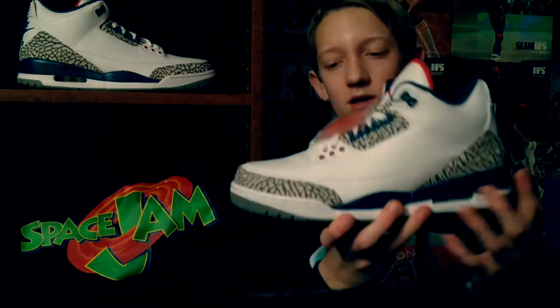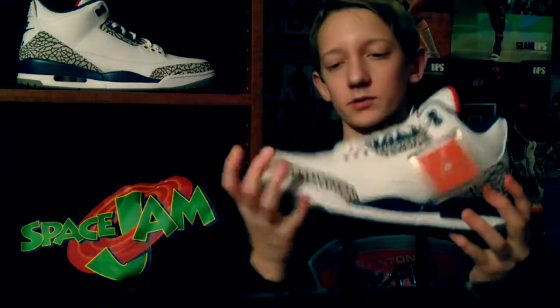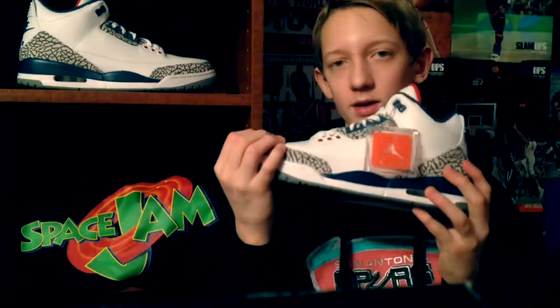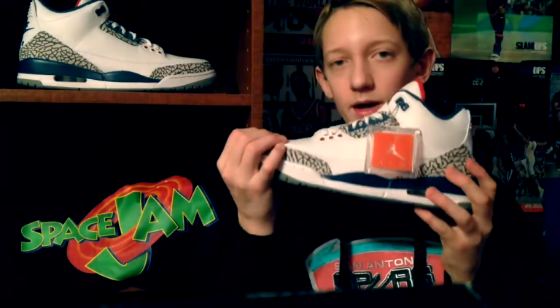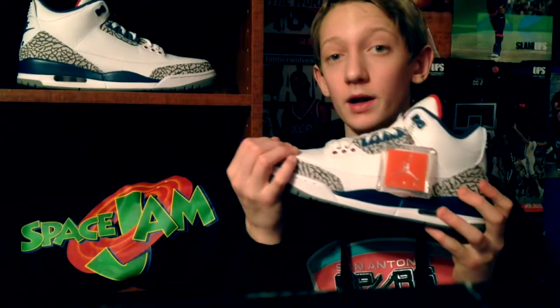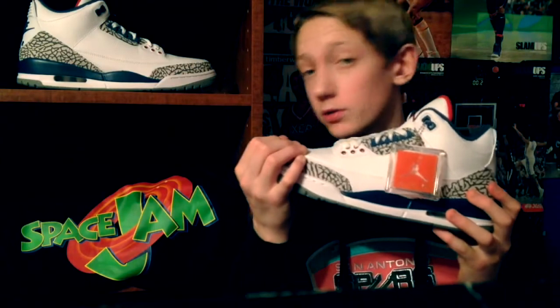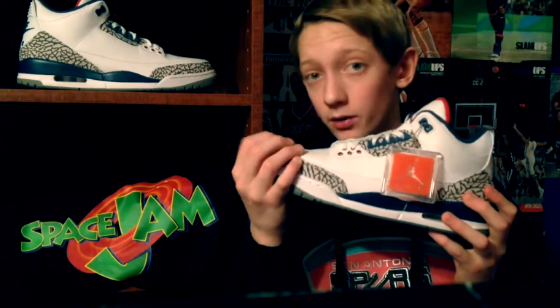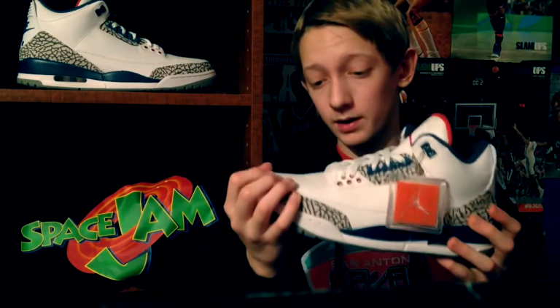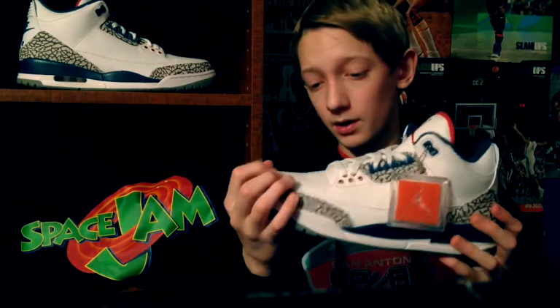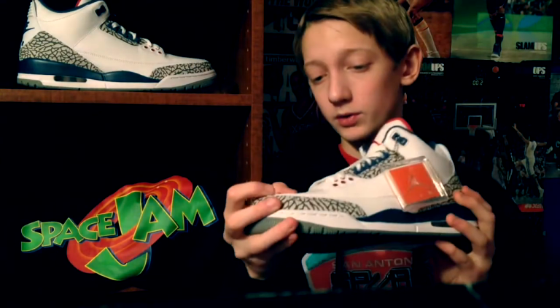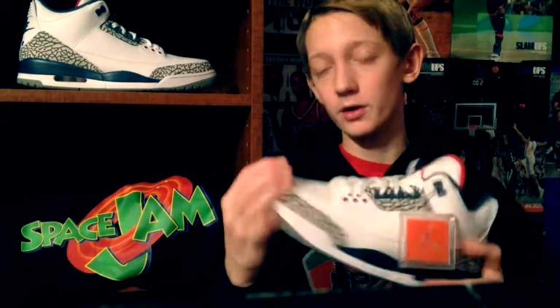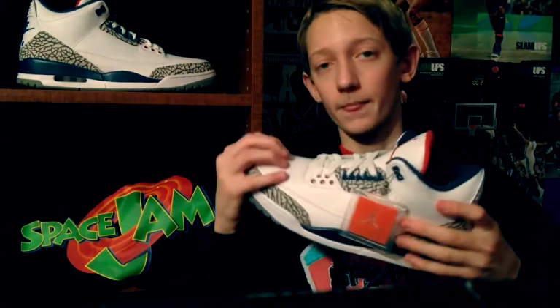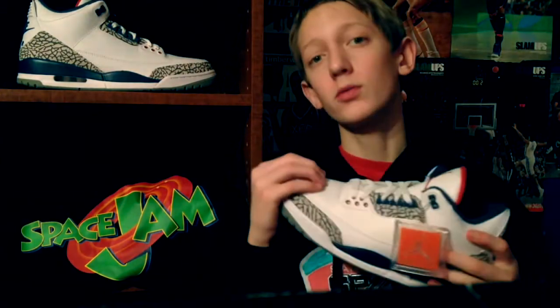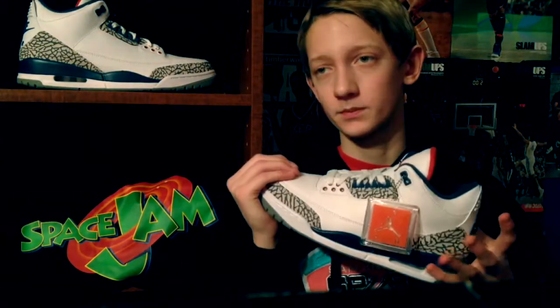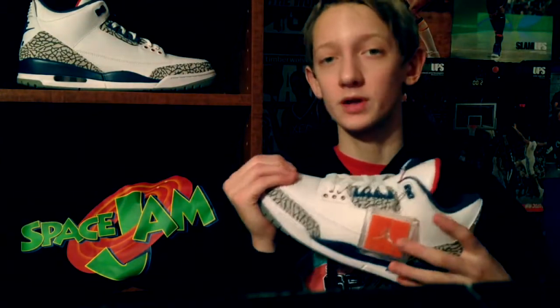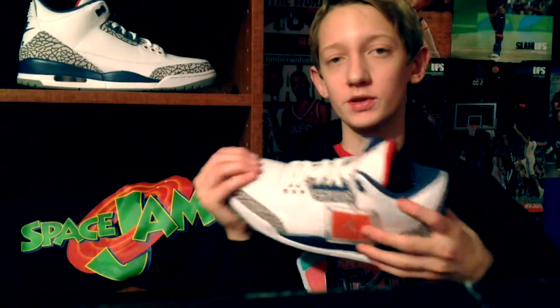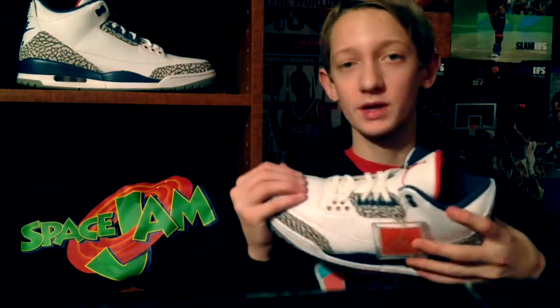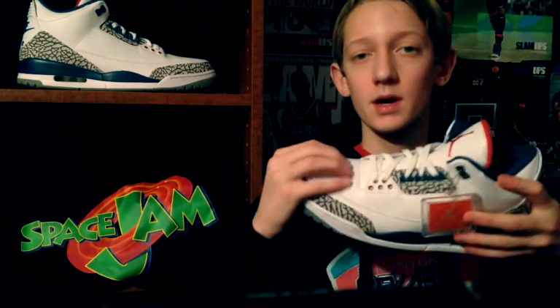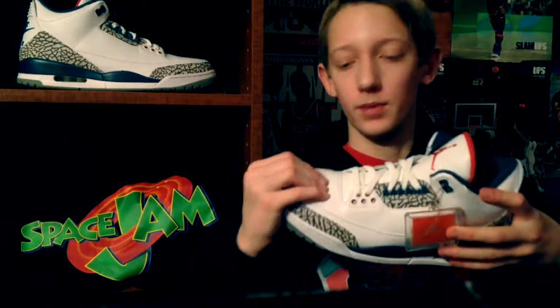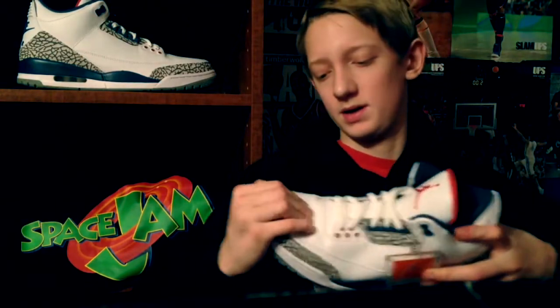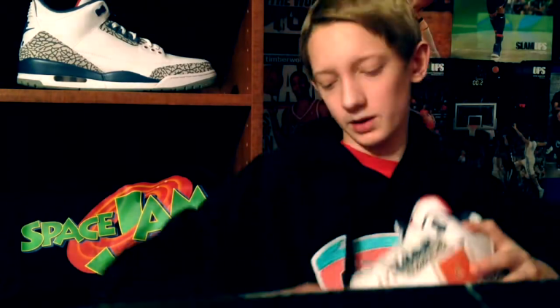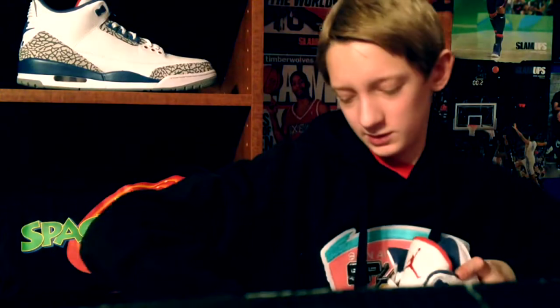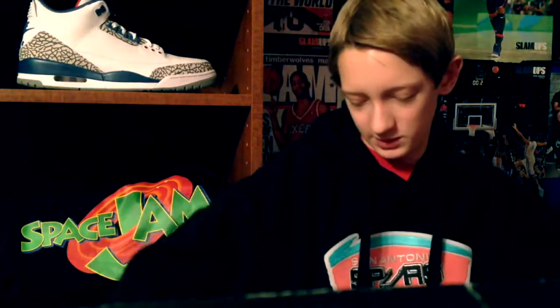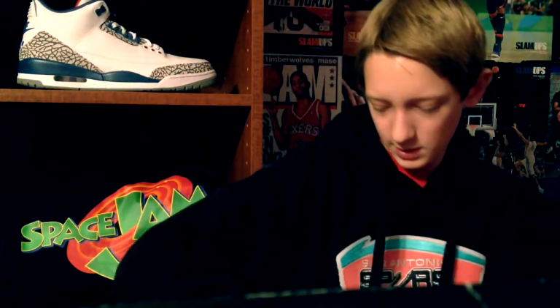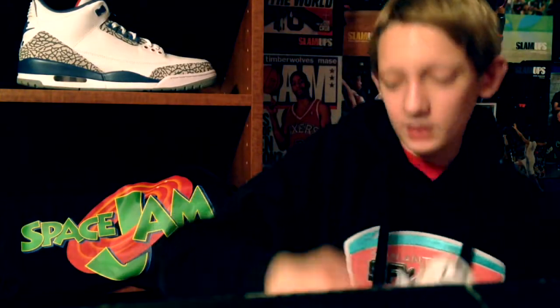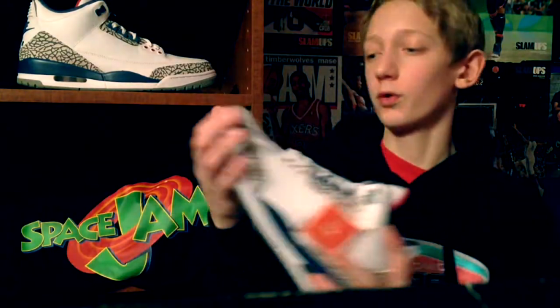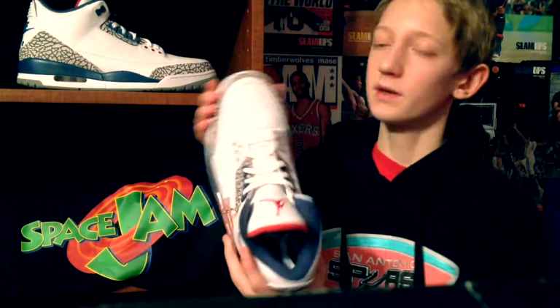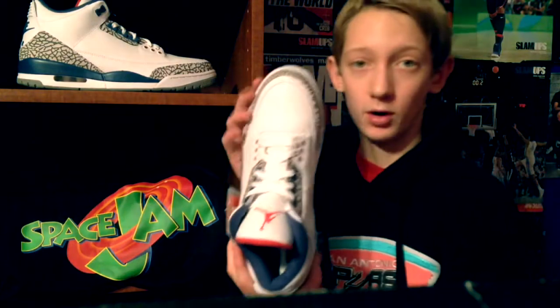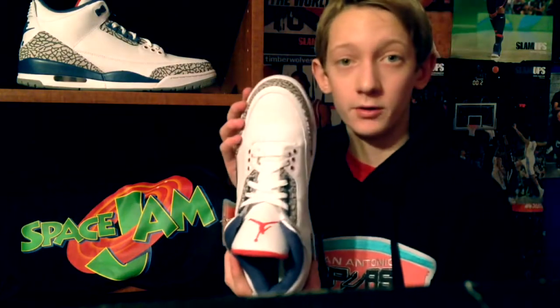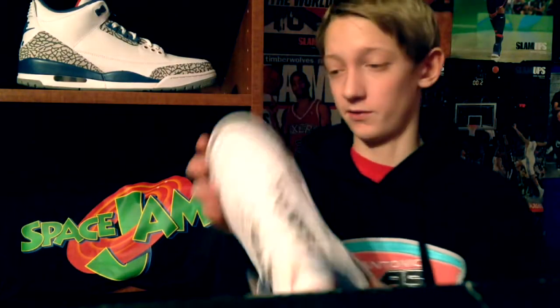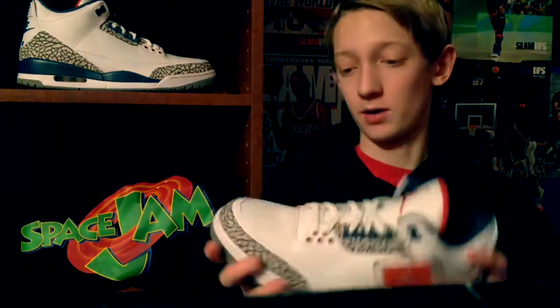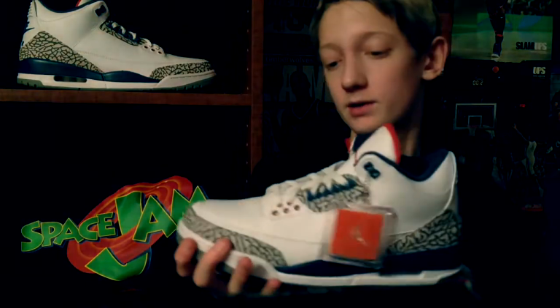Stitching is really not good on this shoe and I don't like it. Along with the leather — I know most leather creases really easily, but this leather creases especially easy. I haven't even worn these and you can already see creases in the front. That's how bad it is.